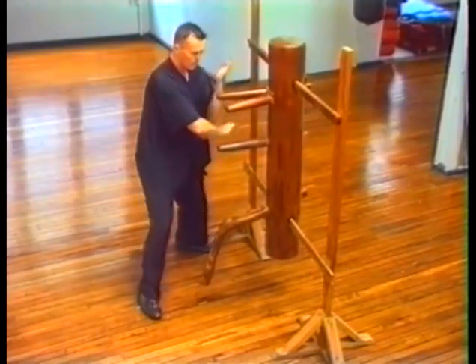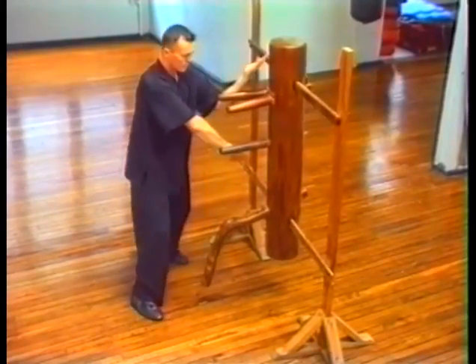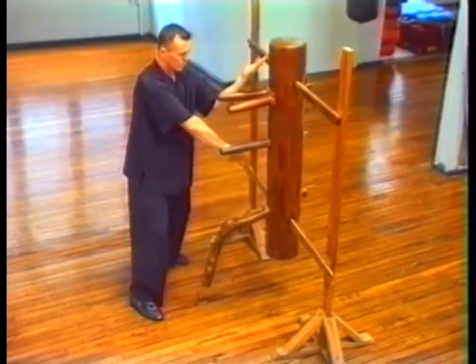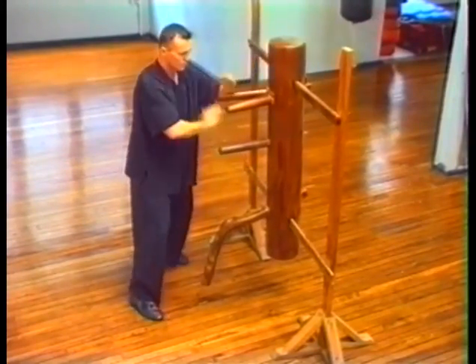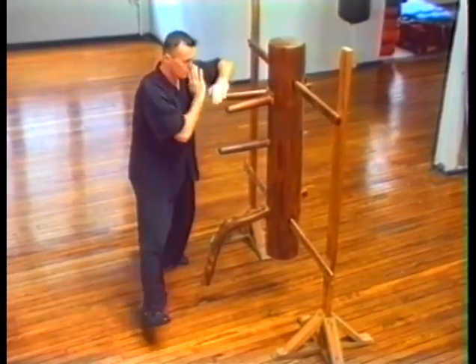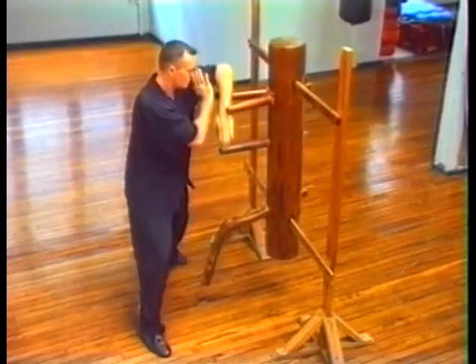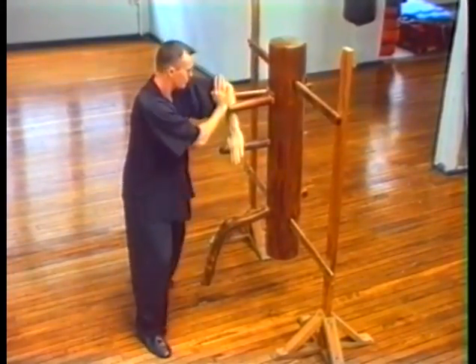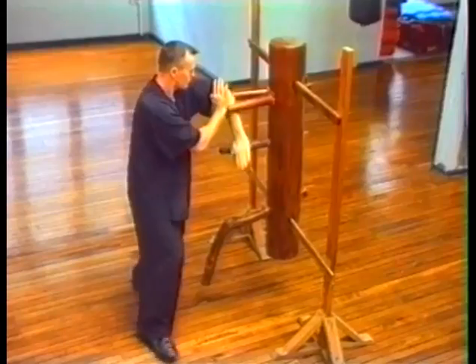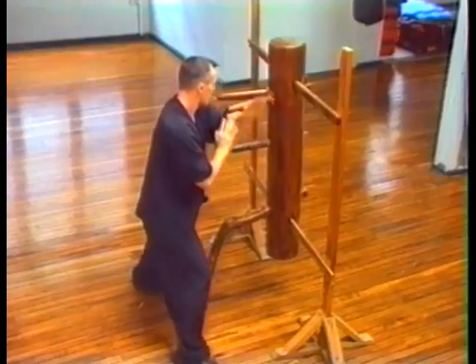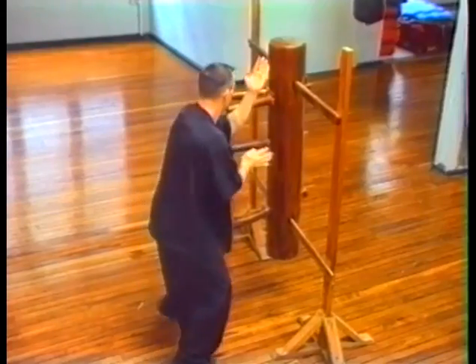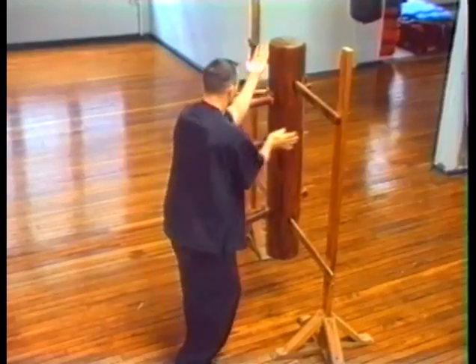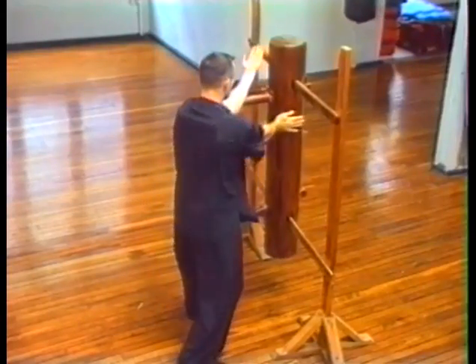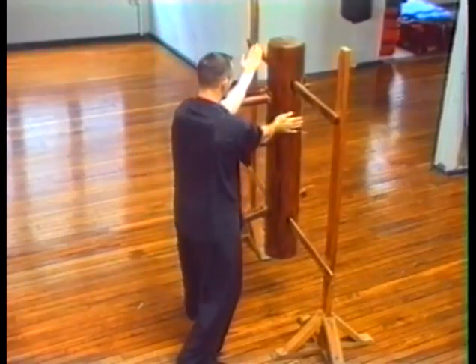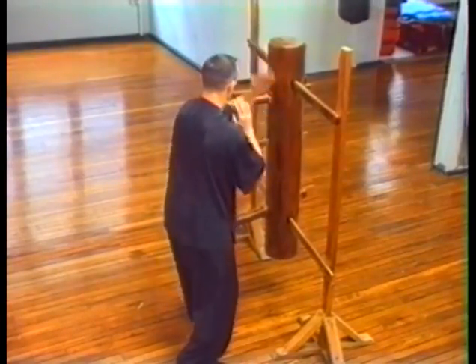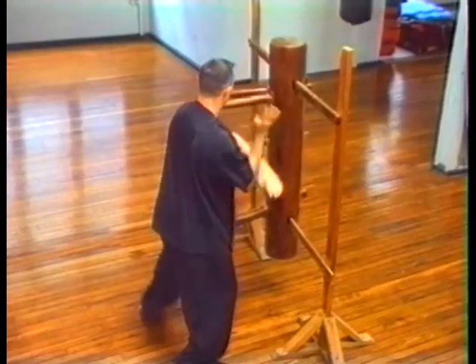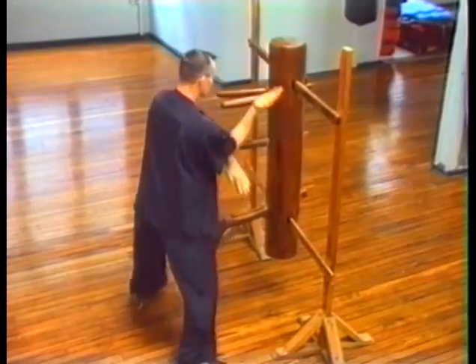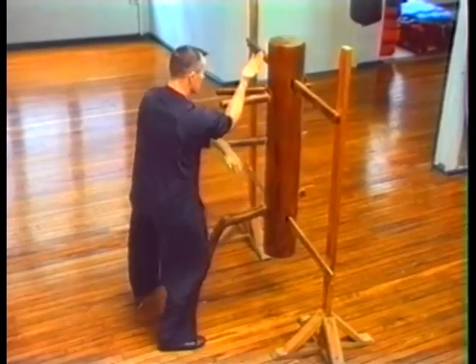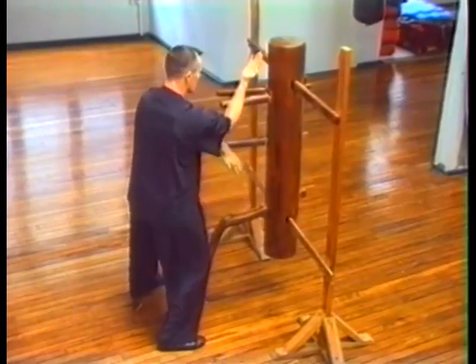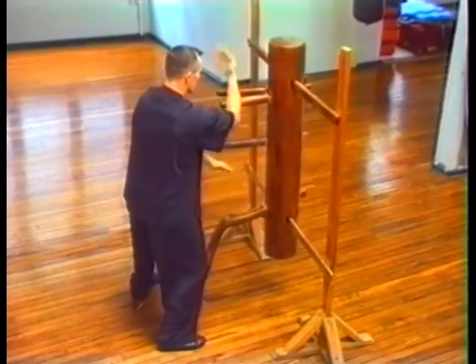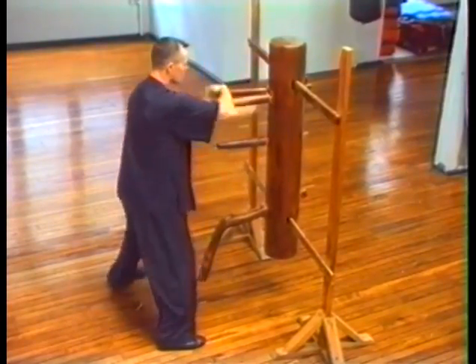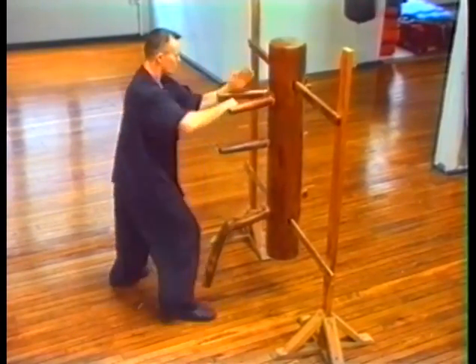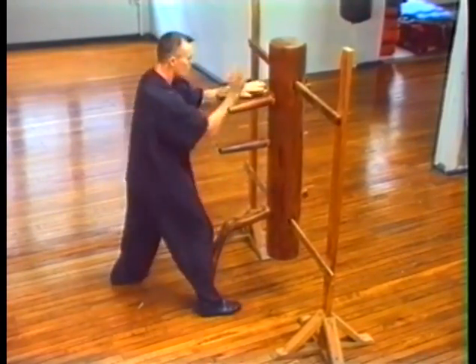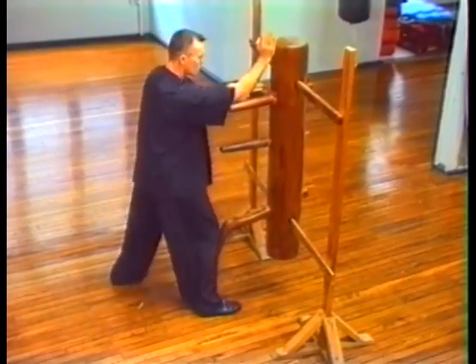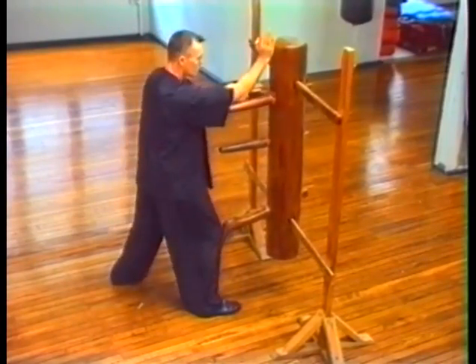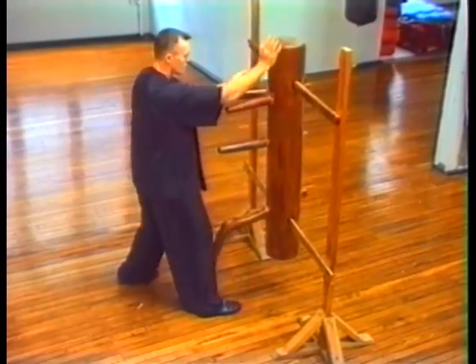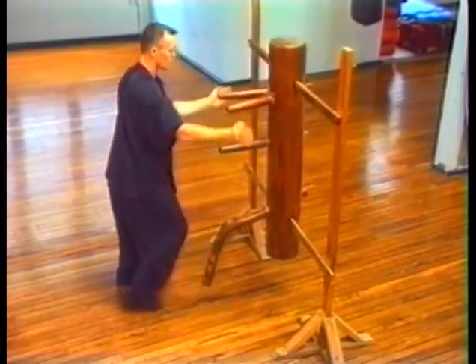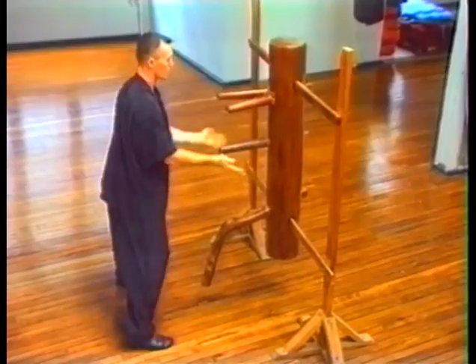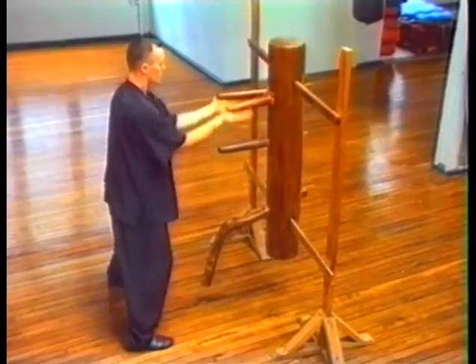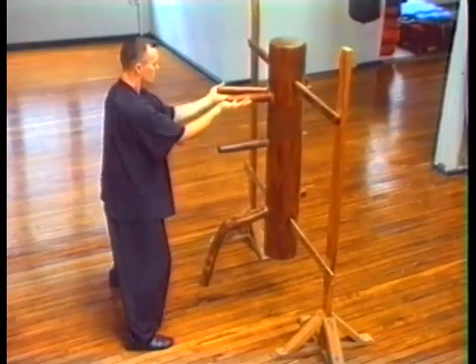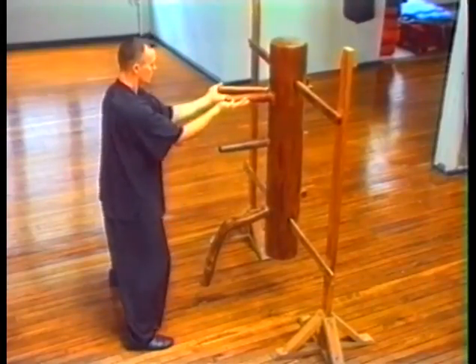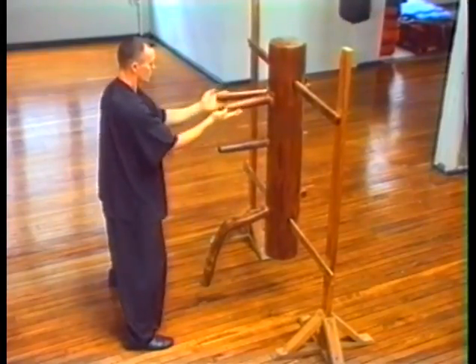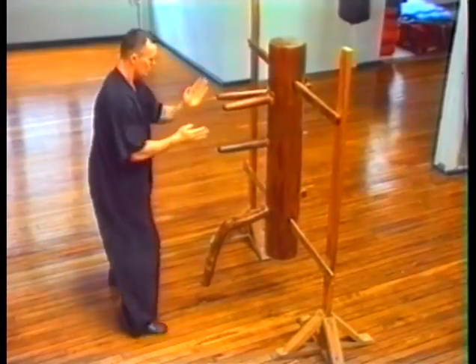Splitting Block. Bon Sao. Tan Sao. Splitting Block, Tan Sao. Vertical Palm Strike. Double Brake.